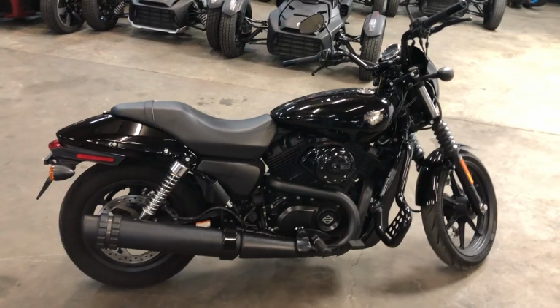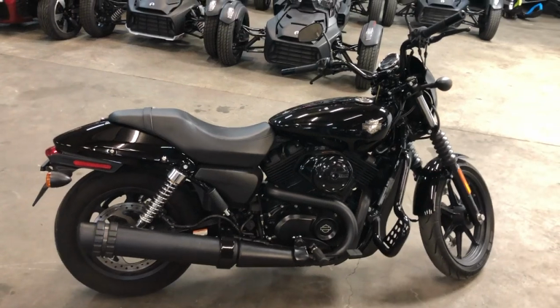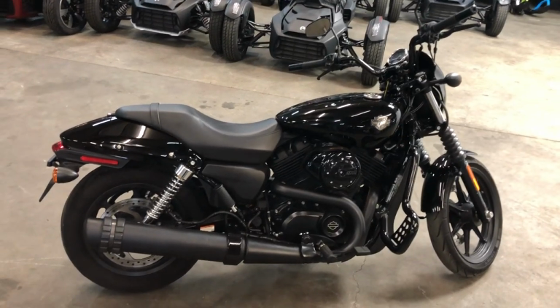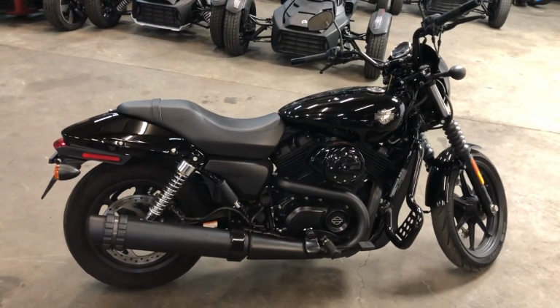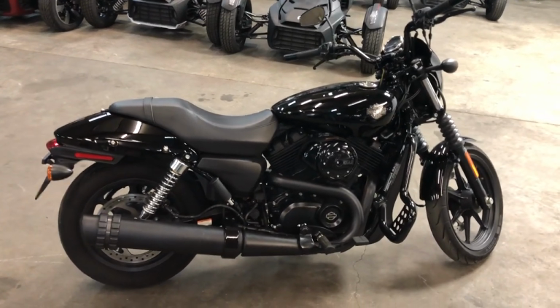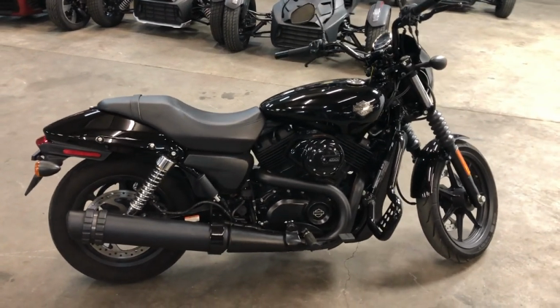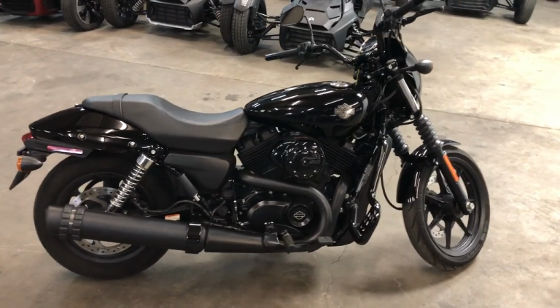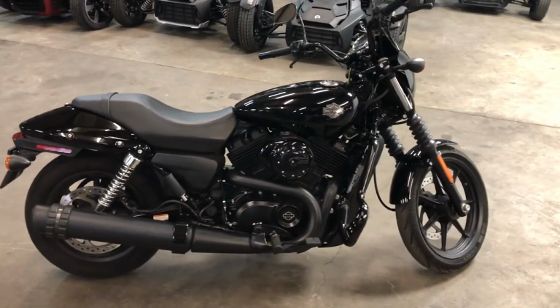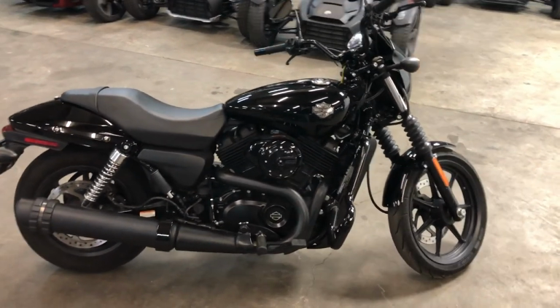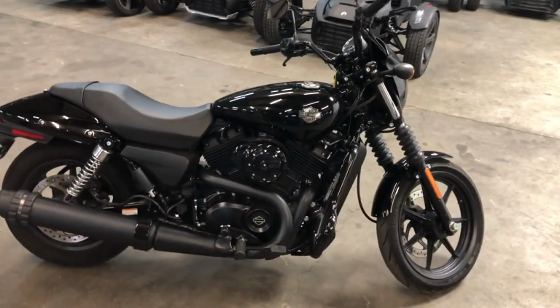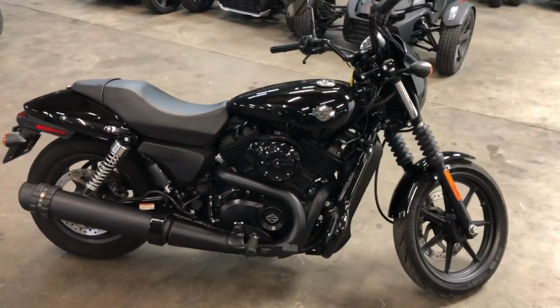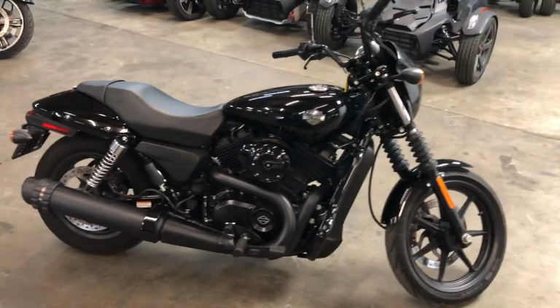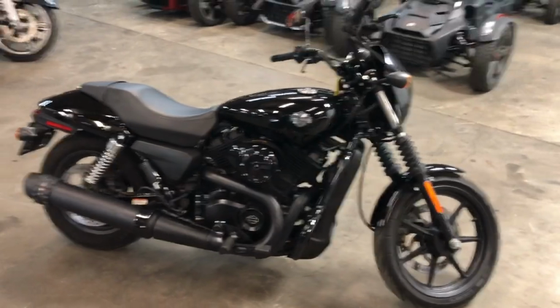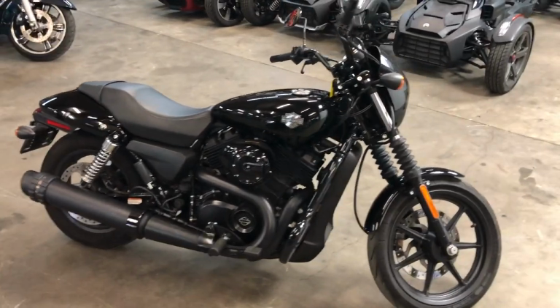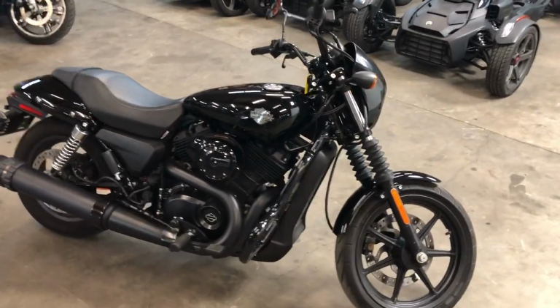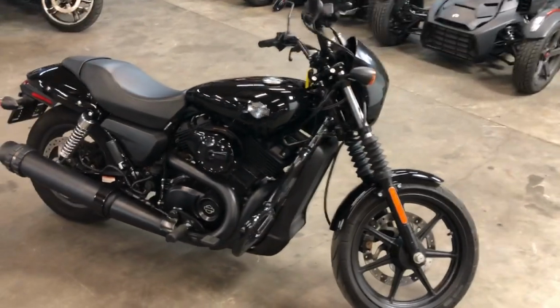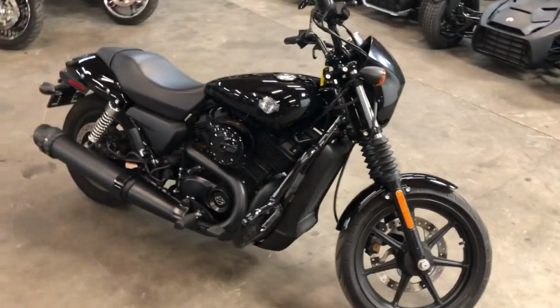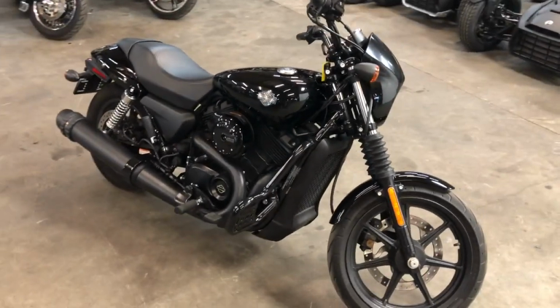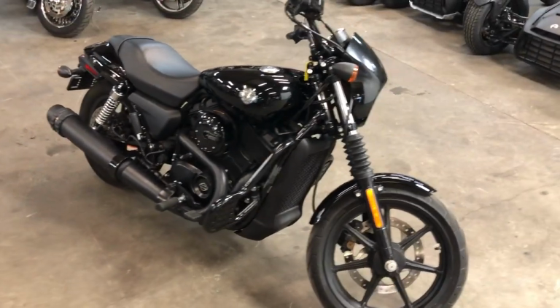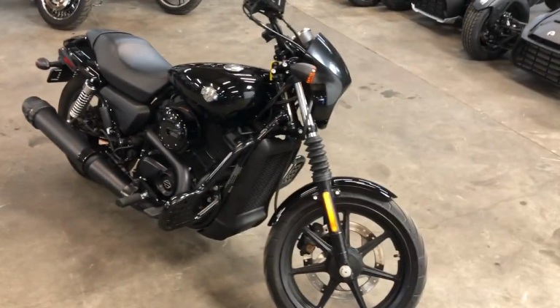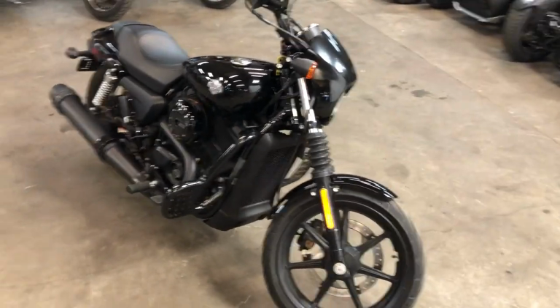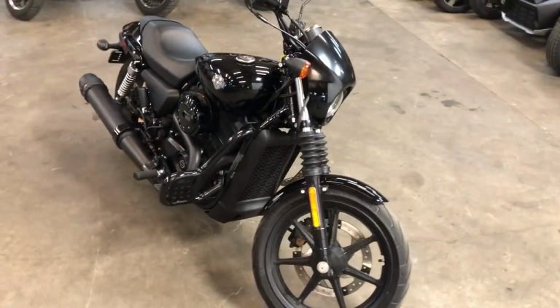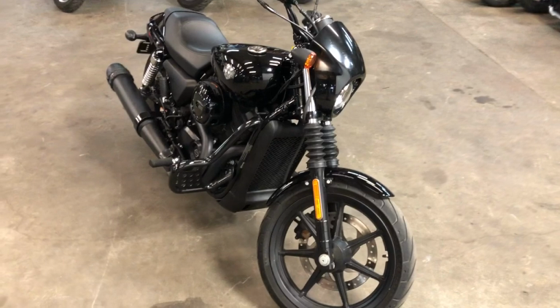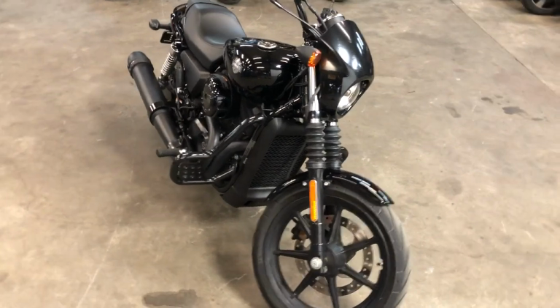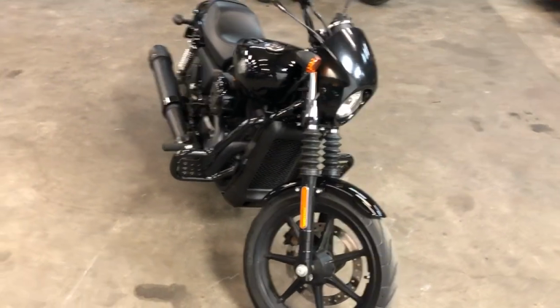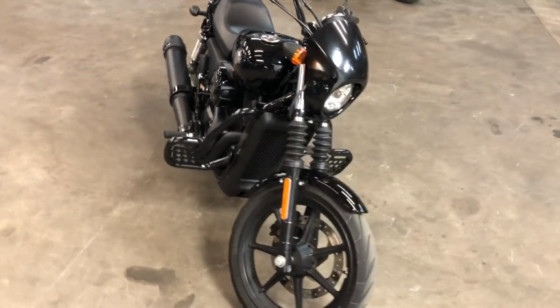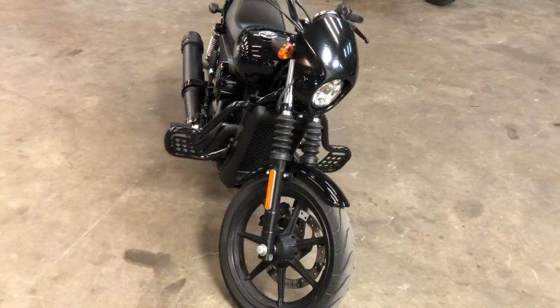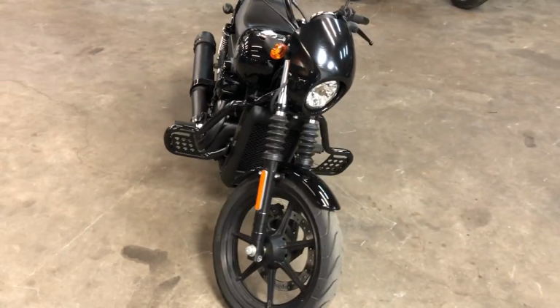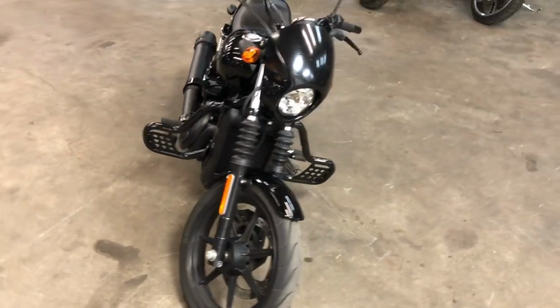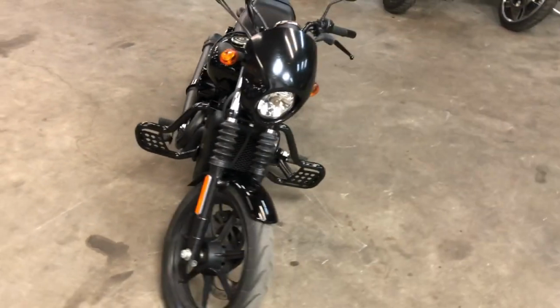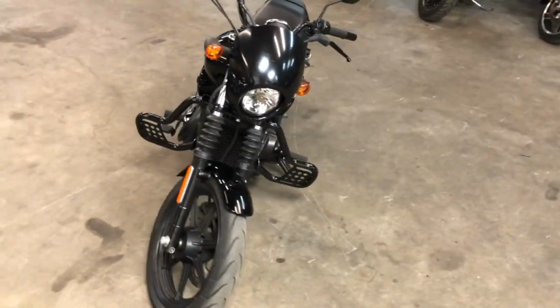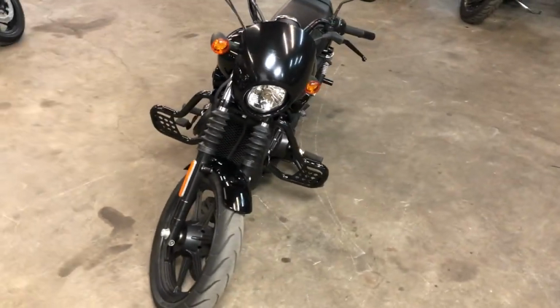Hey guys, approval powersports.com here doing some videos on some stuff that just came into the showroom. Check this one out — 2019 Street 500 for sale, only has 704 miles on it. Super clean, low miles.